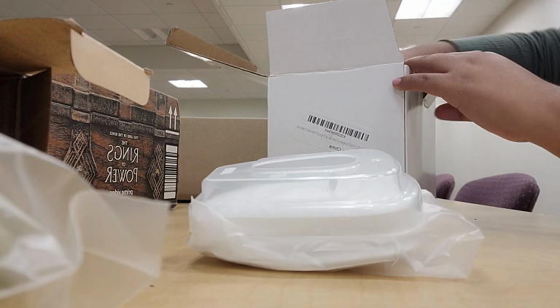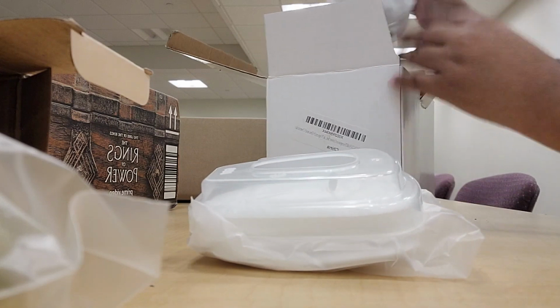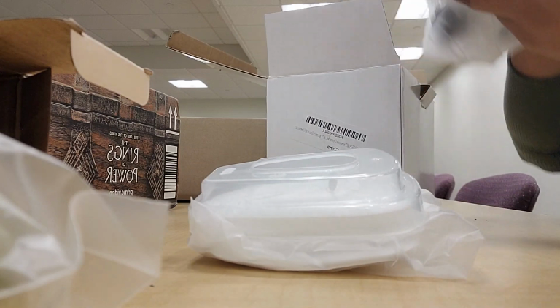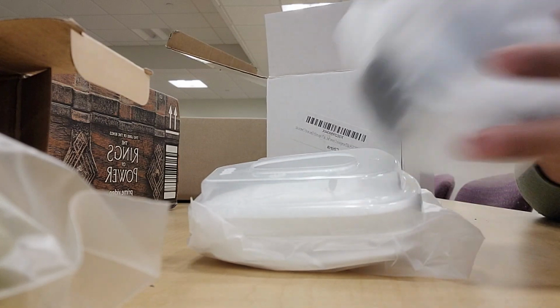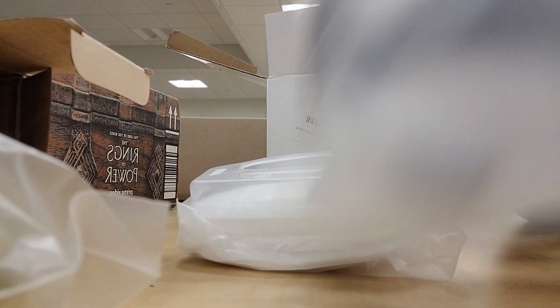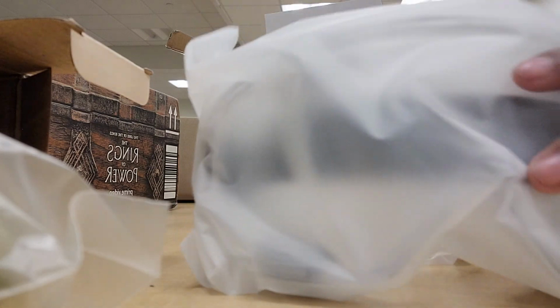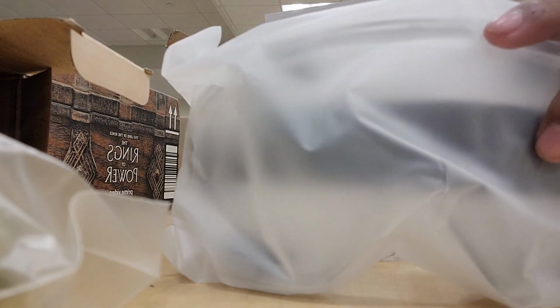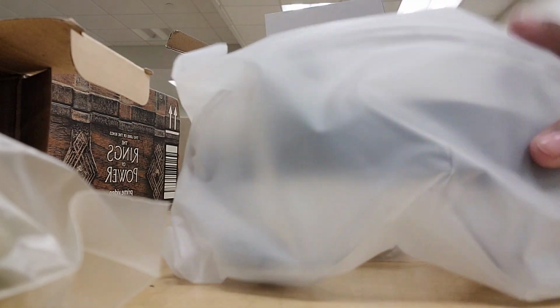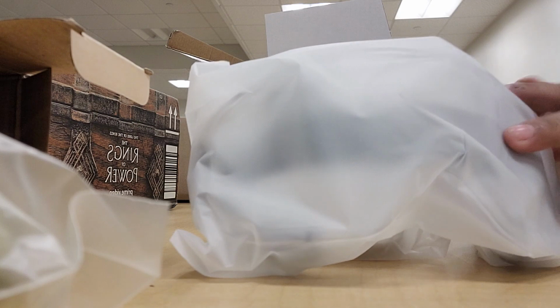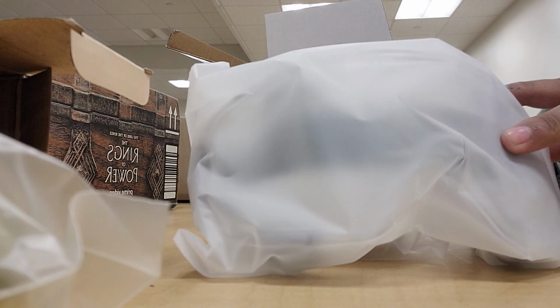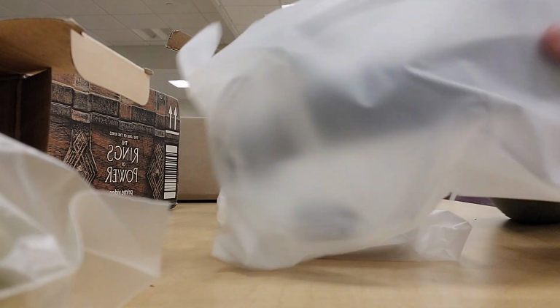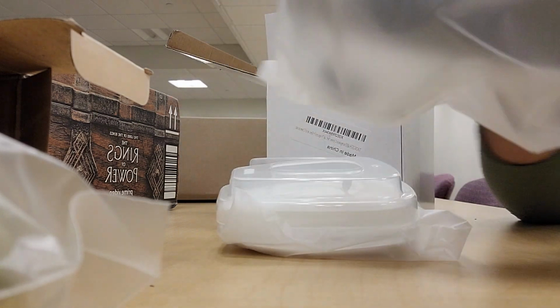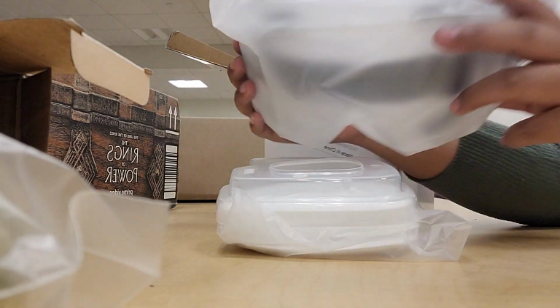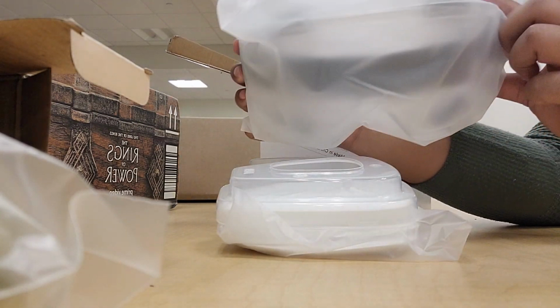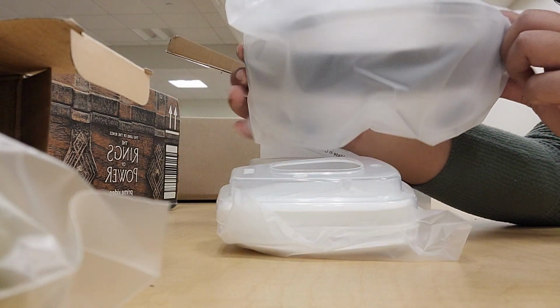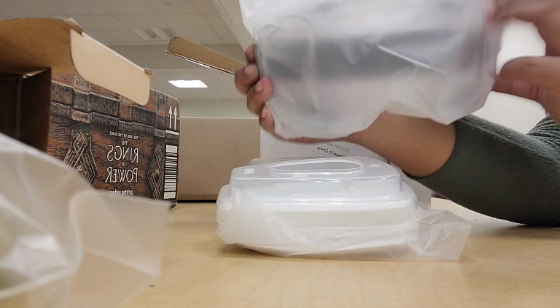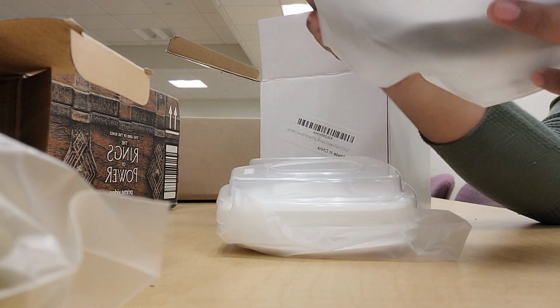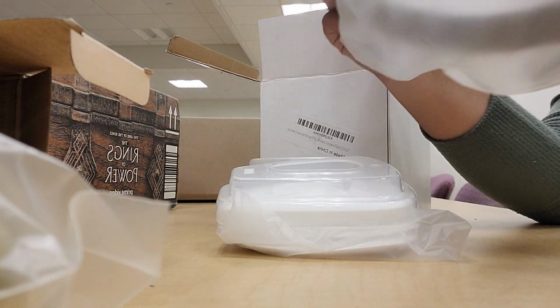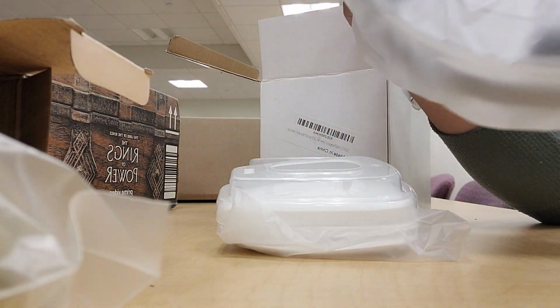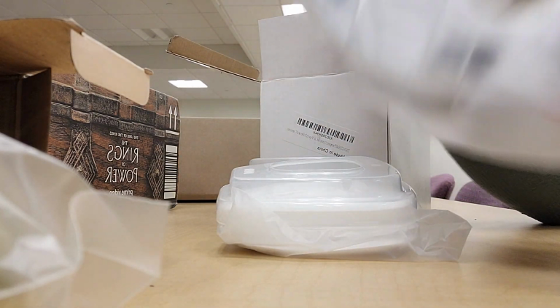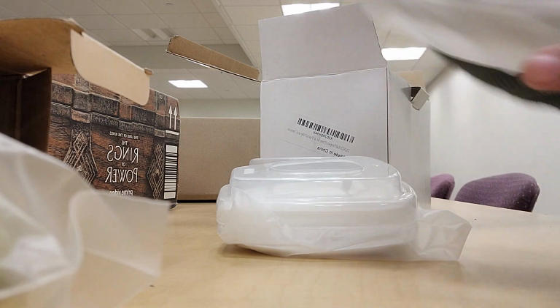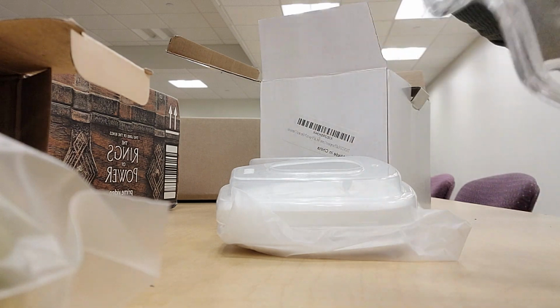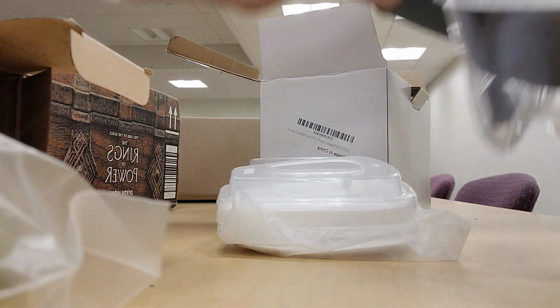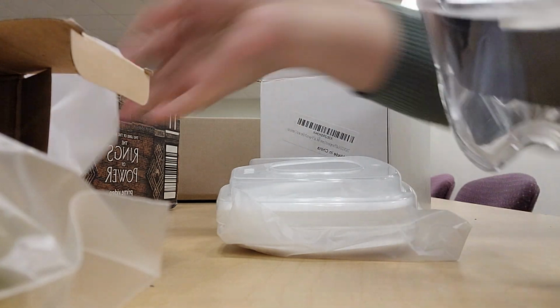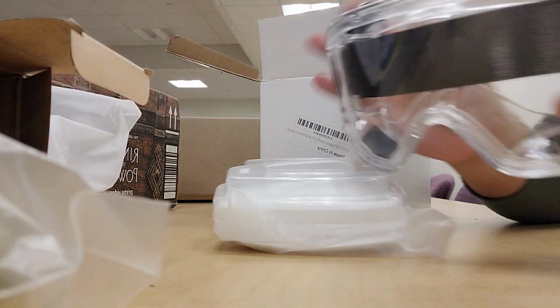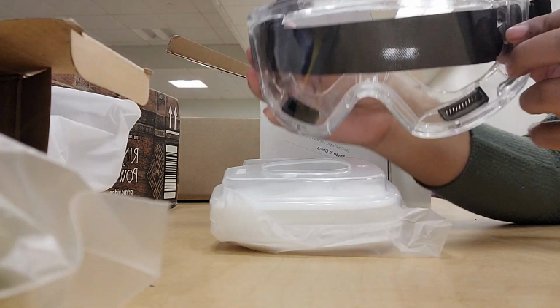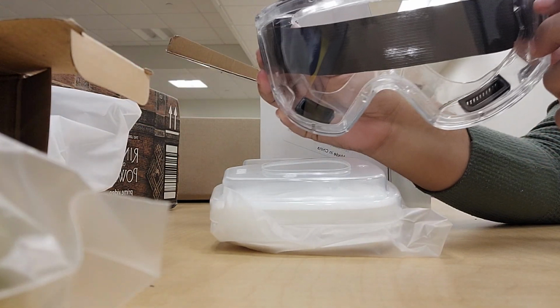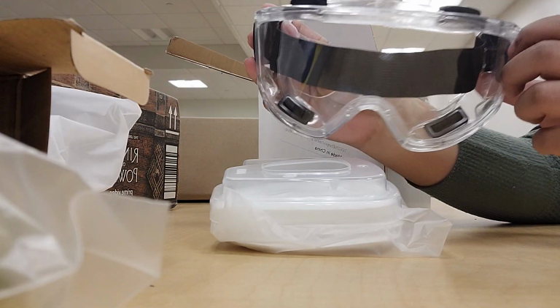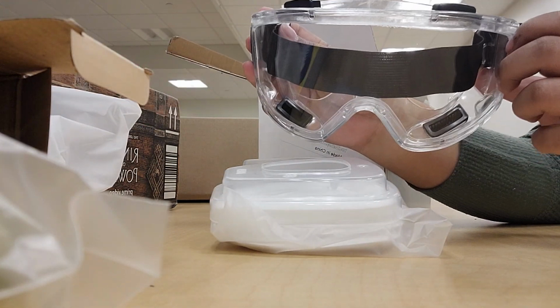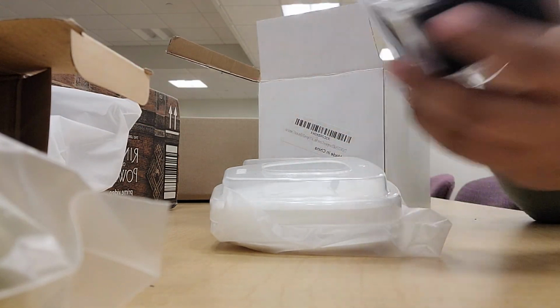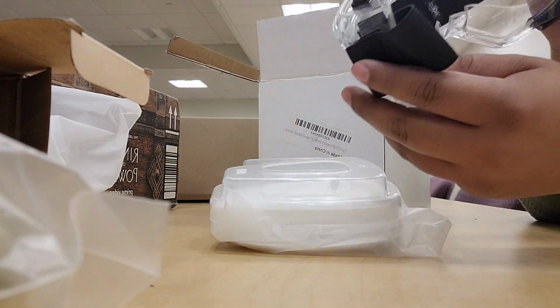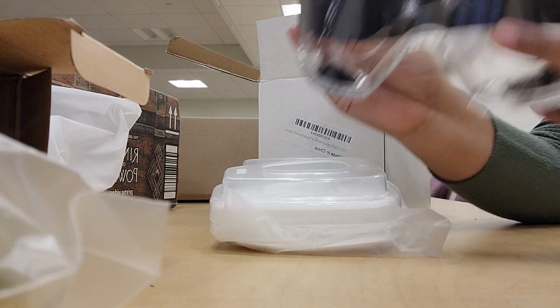And then we have the other boxes. I'm not sure if you can see them. I don't know if I take them out. Puddles — they look like Star Wars.